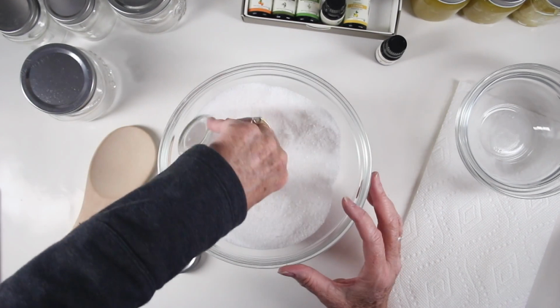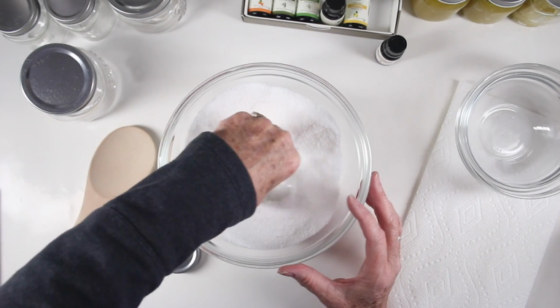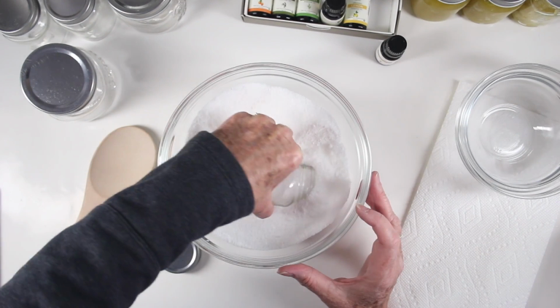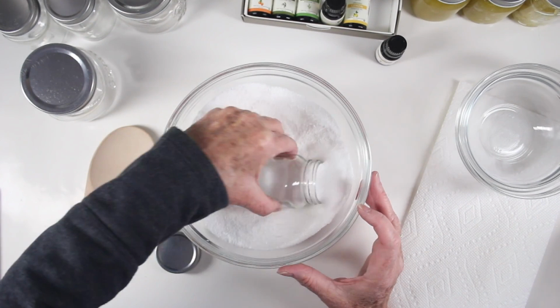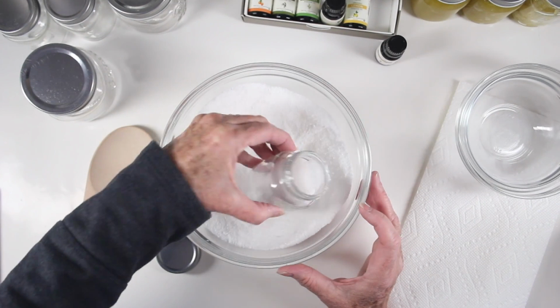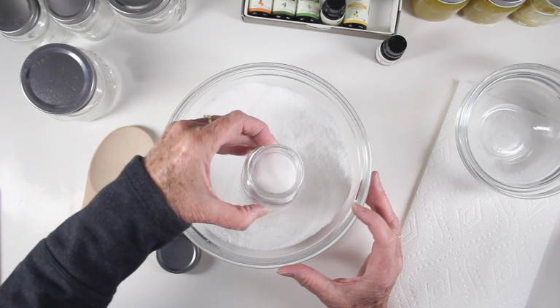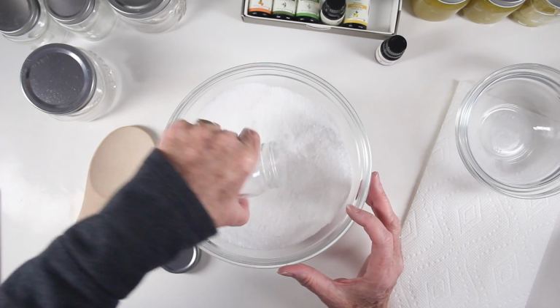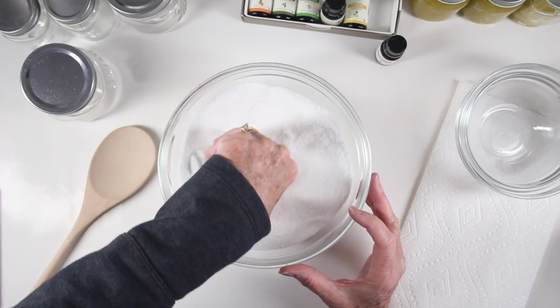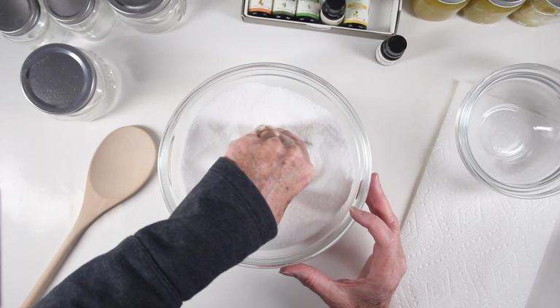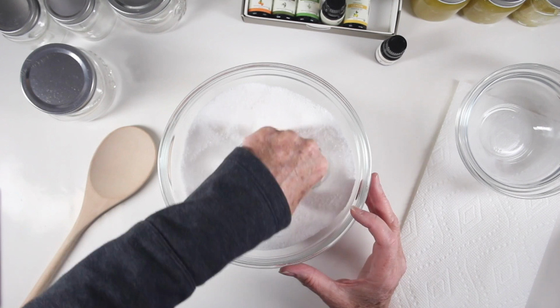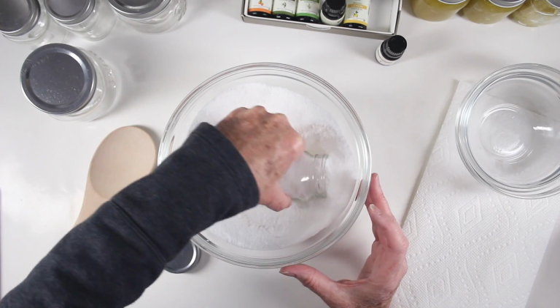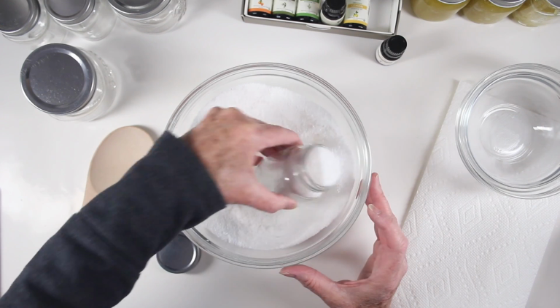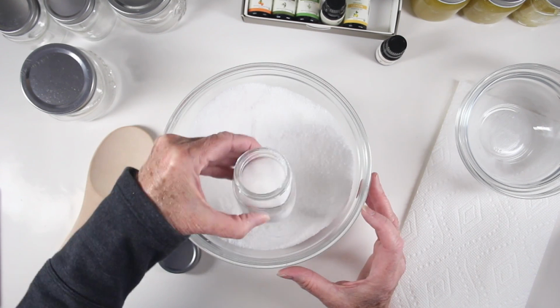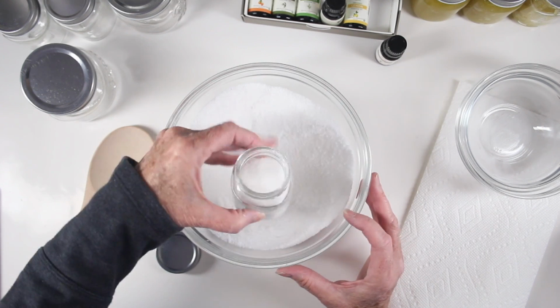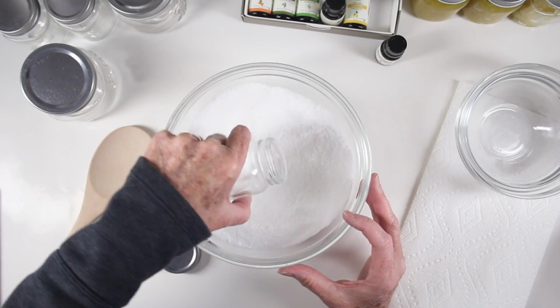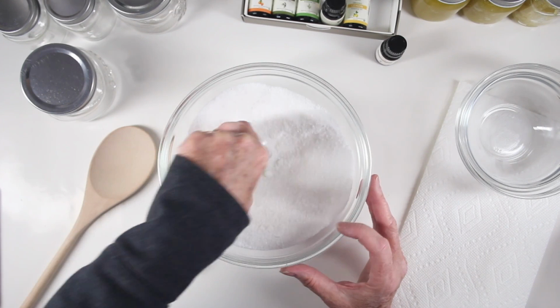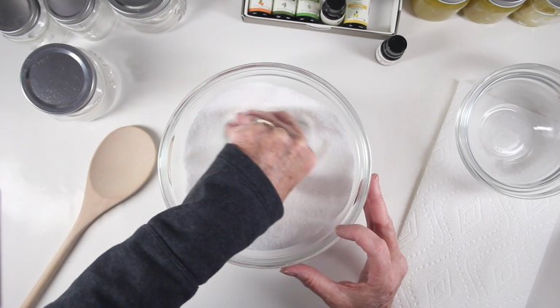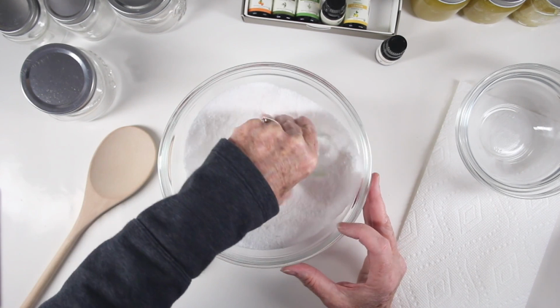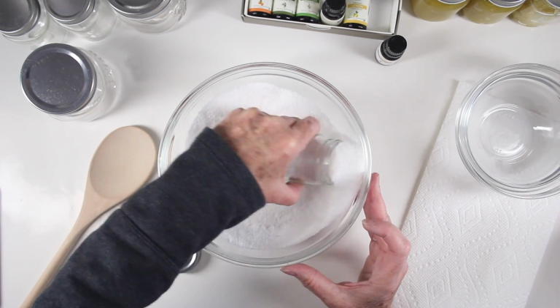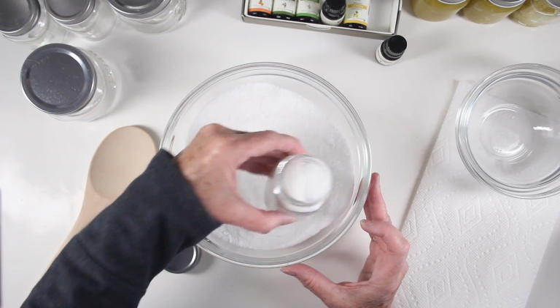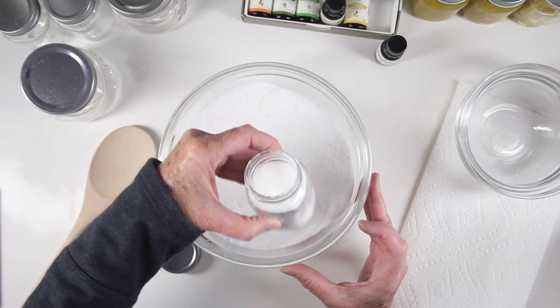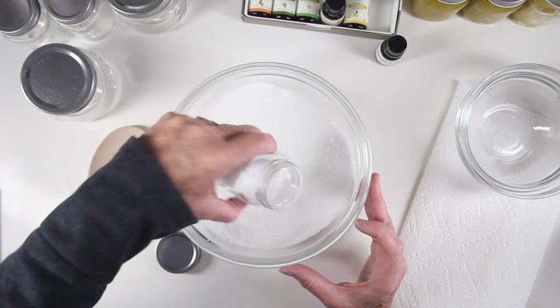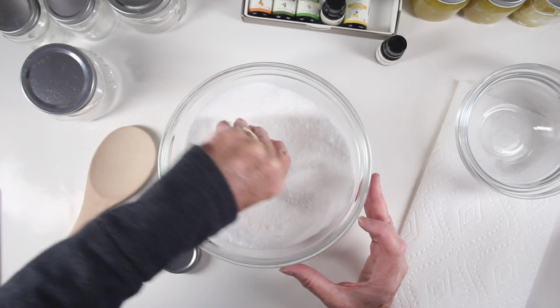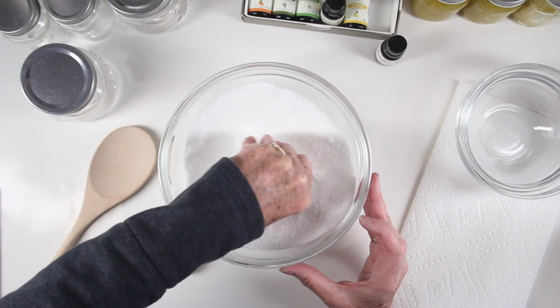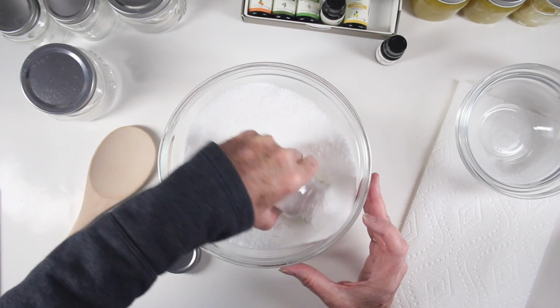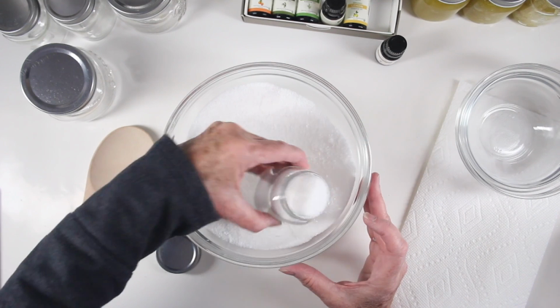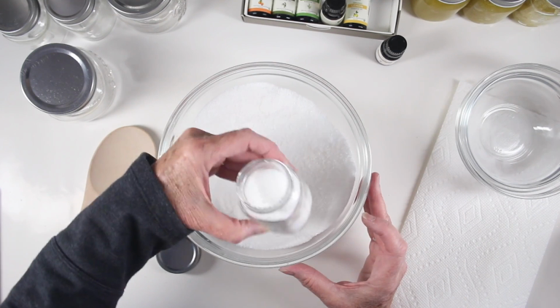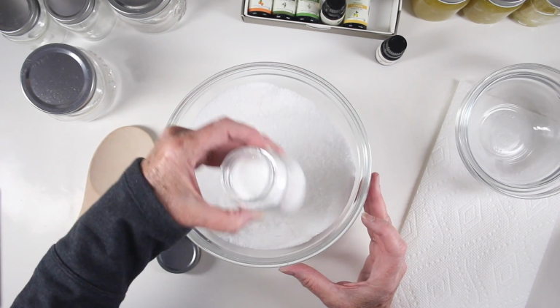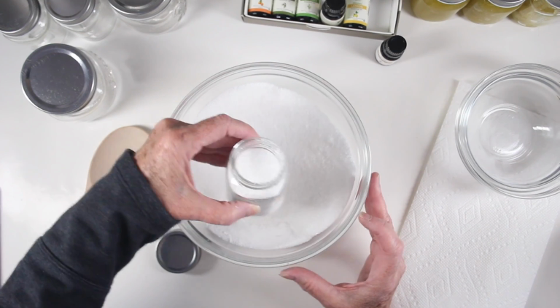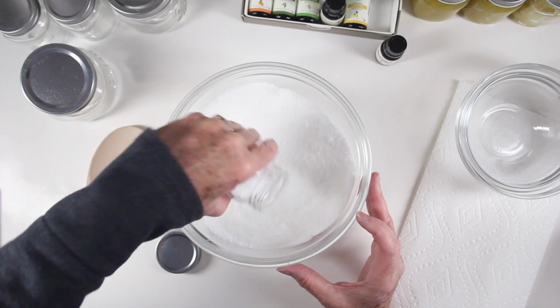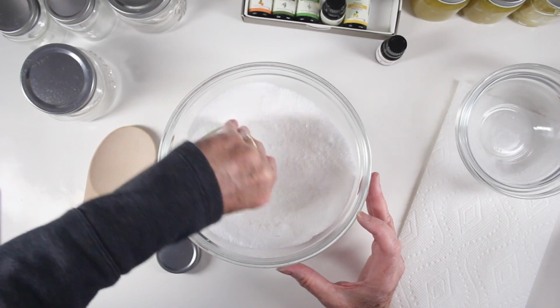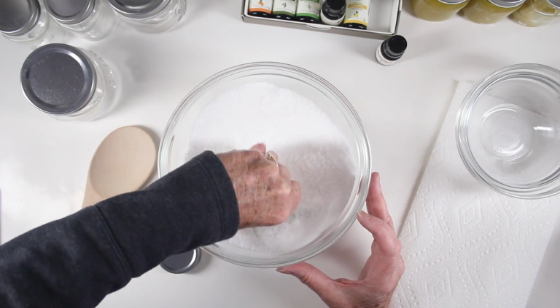Since this is a dry solution, it'll be really easy to just scoop my jar right into the salts to fill them up. This recipe made about 16 ounces of bath salts.